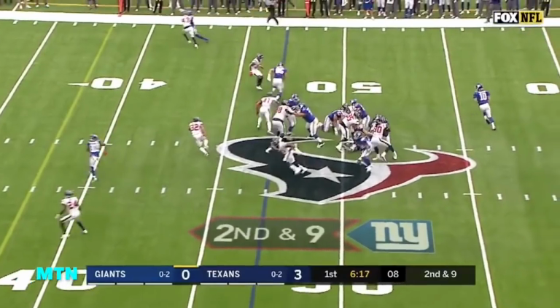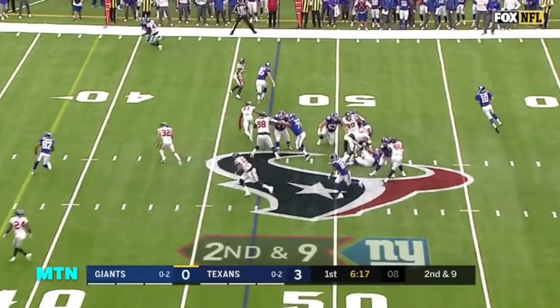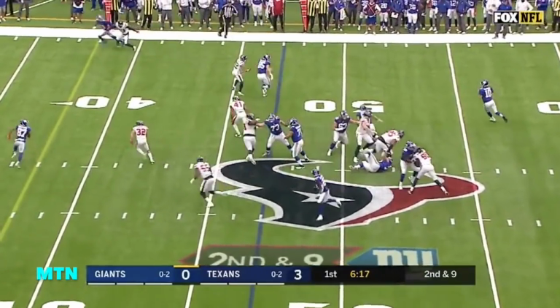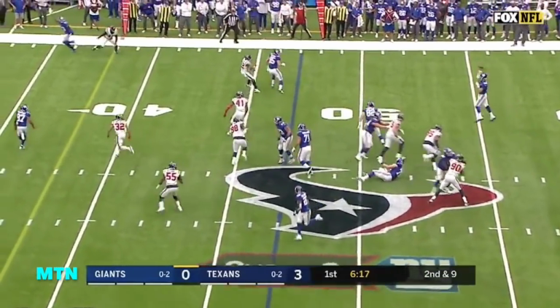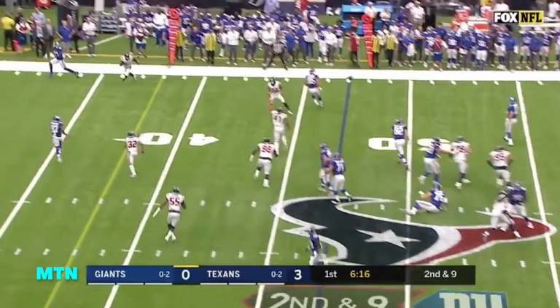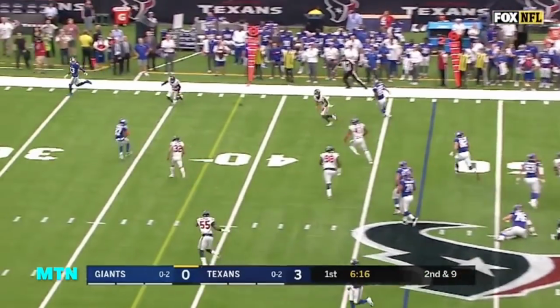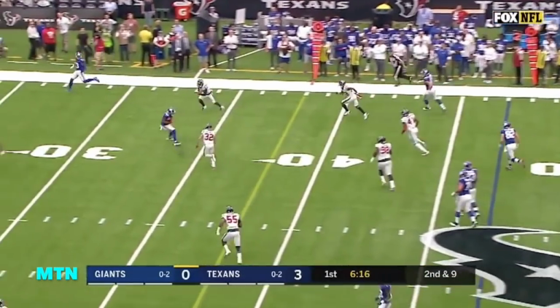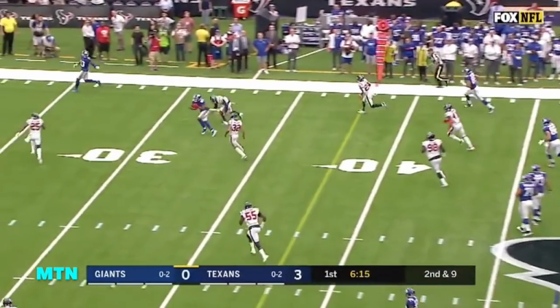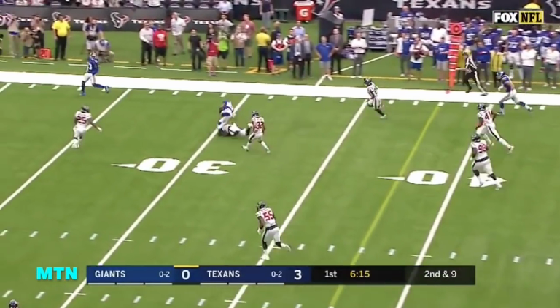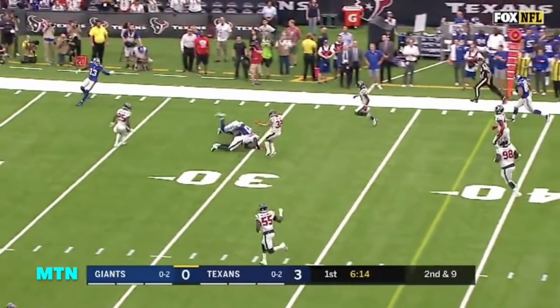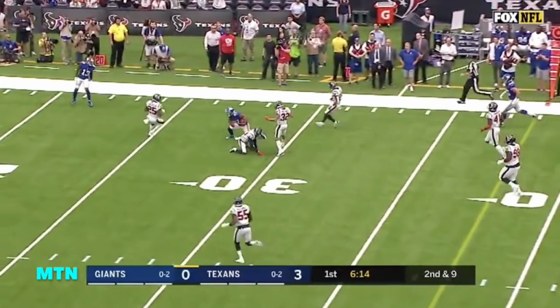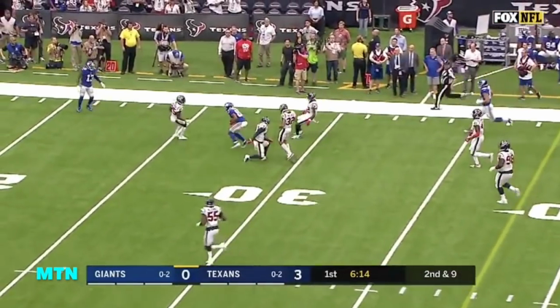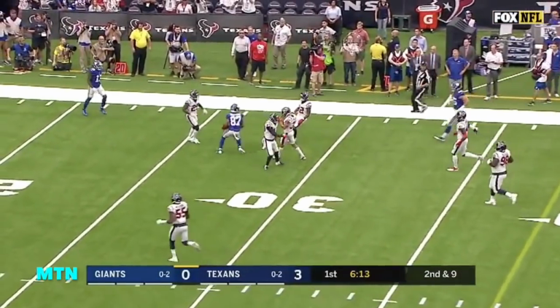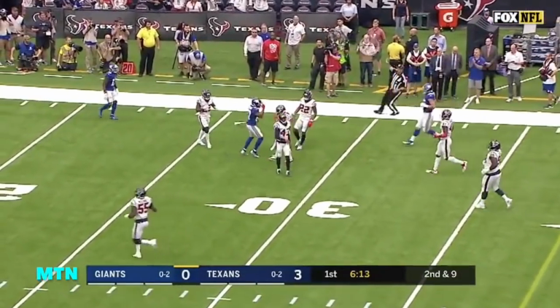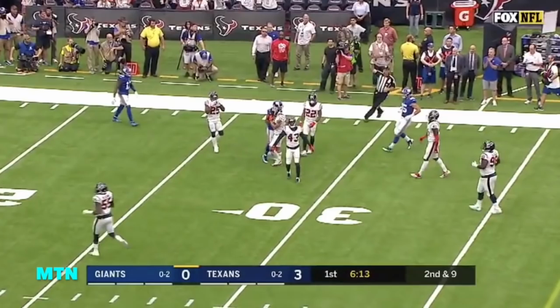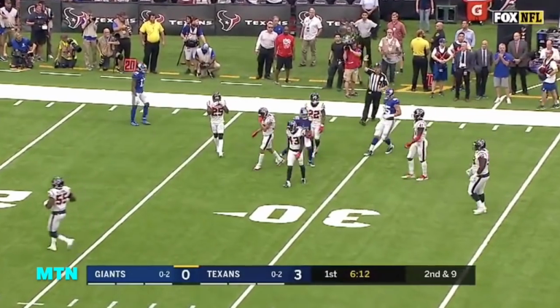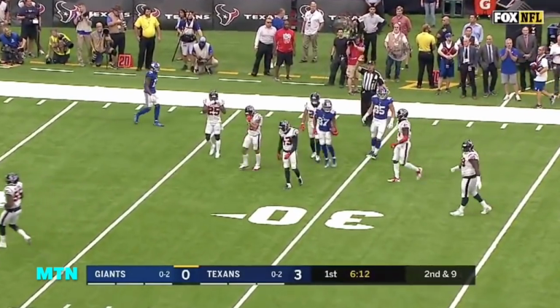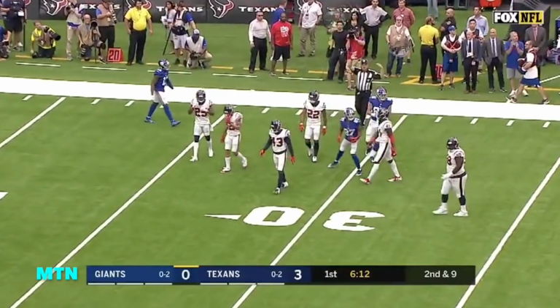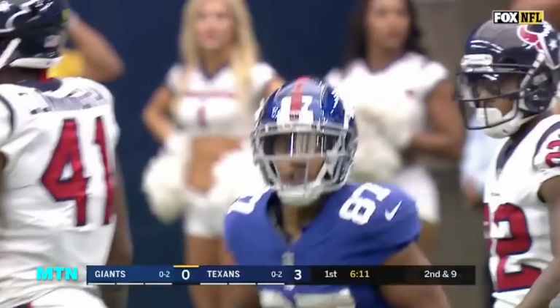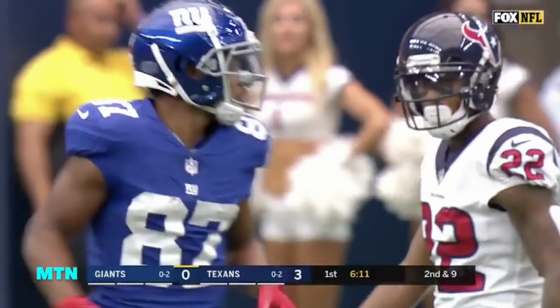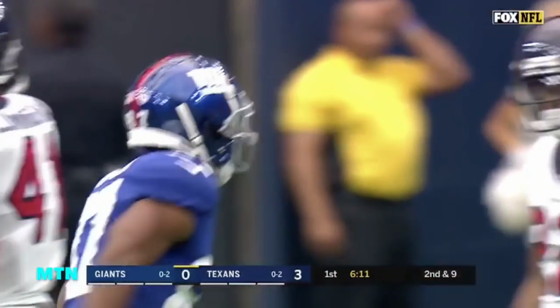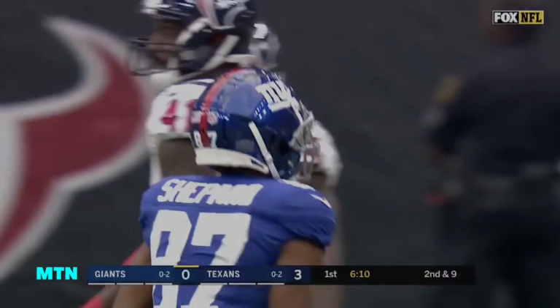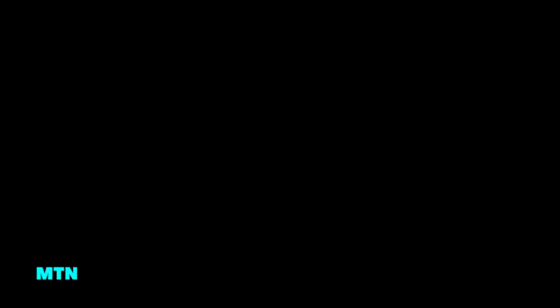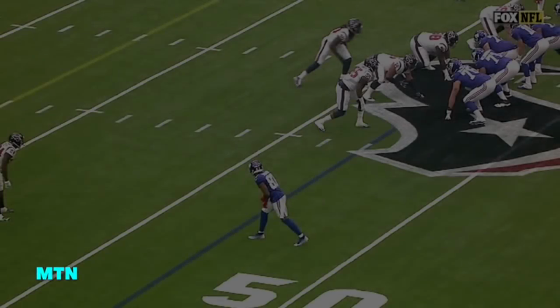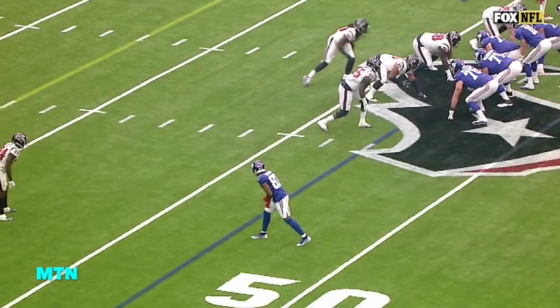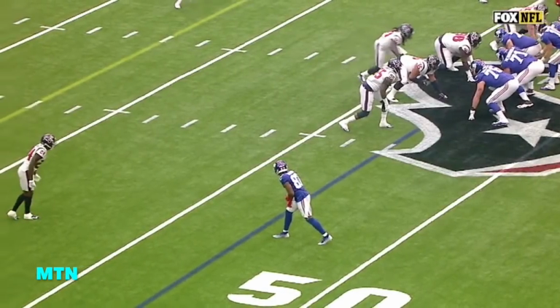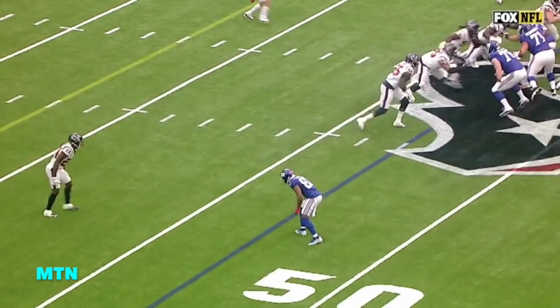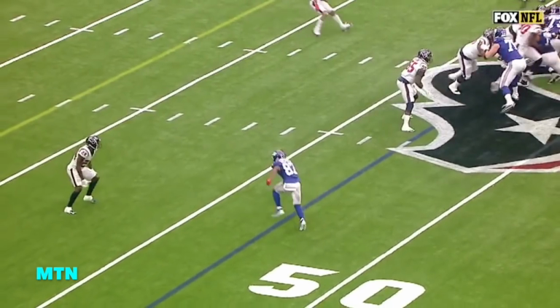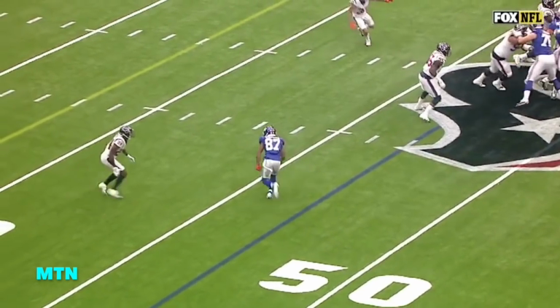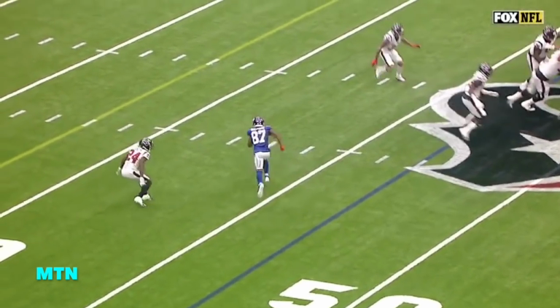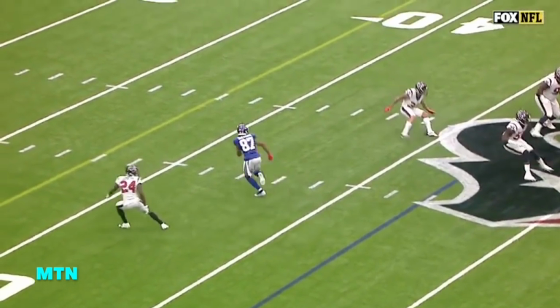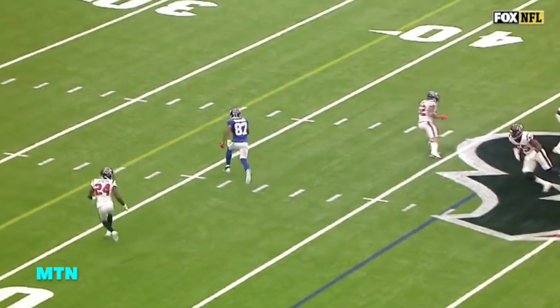Second down and nine. Off the play fake, Manning throws to a wide open Sterling Shepard for a Giants first down to the Houston 29. These long developing routes across the football field are working.